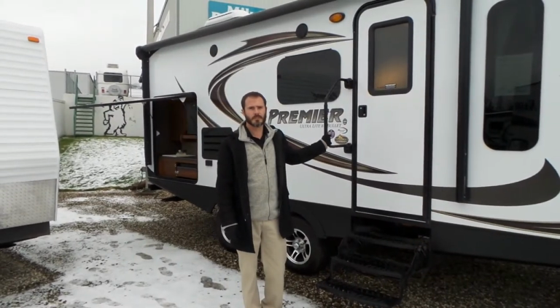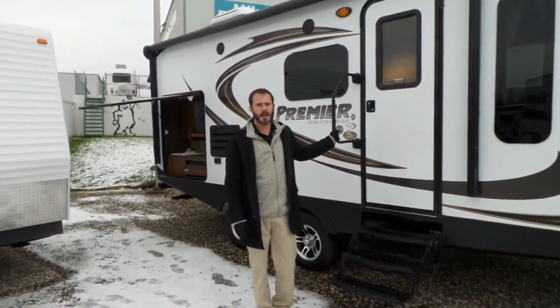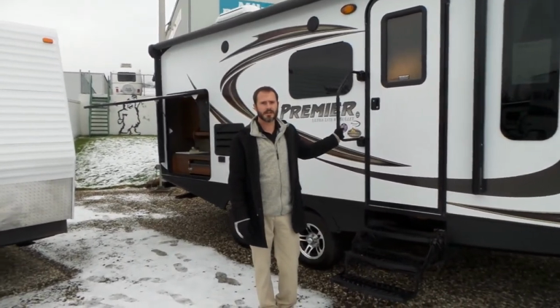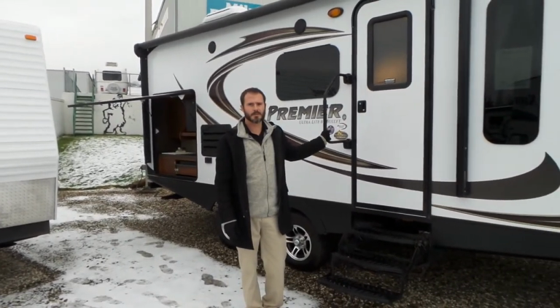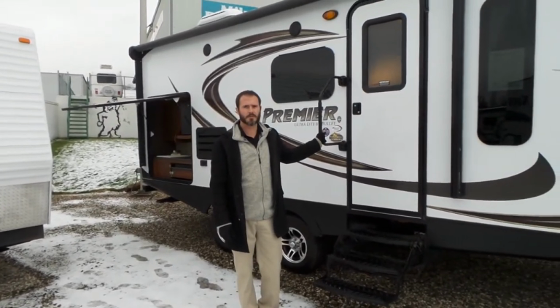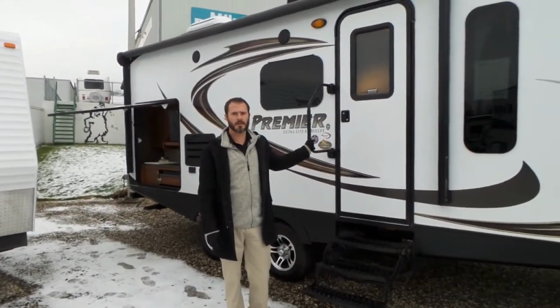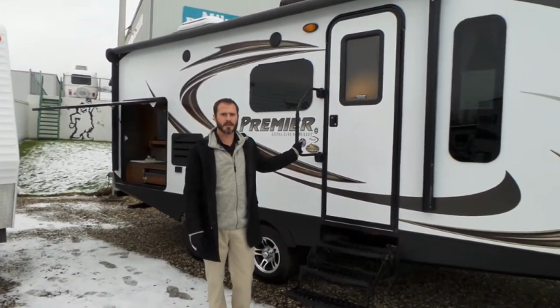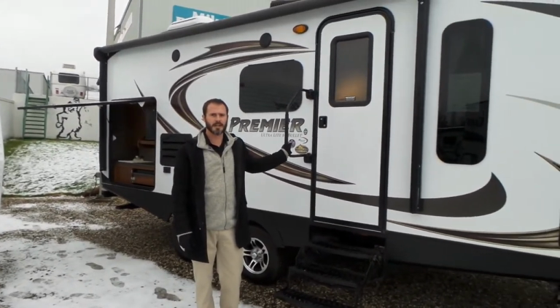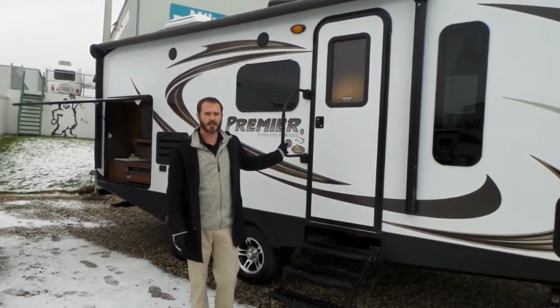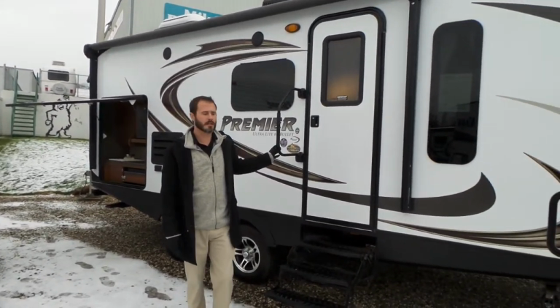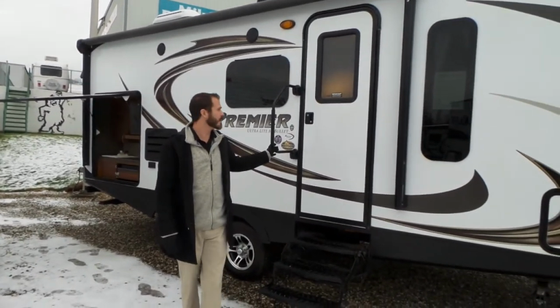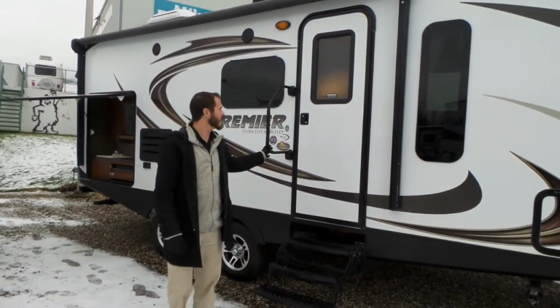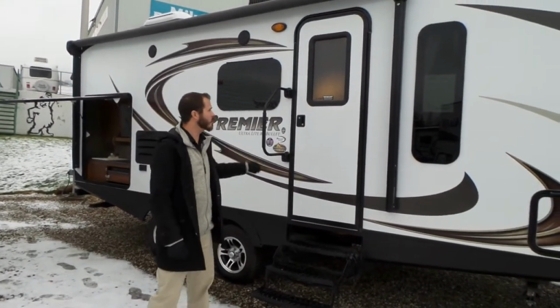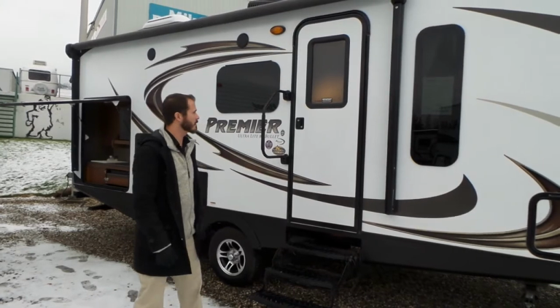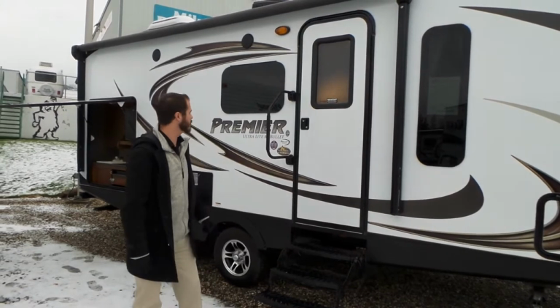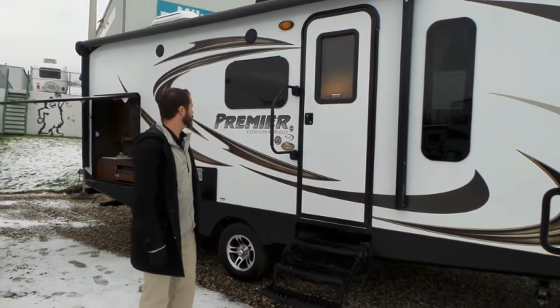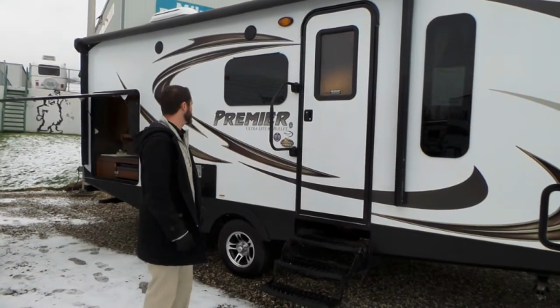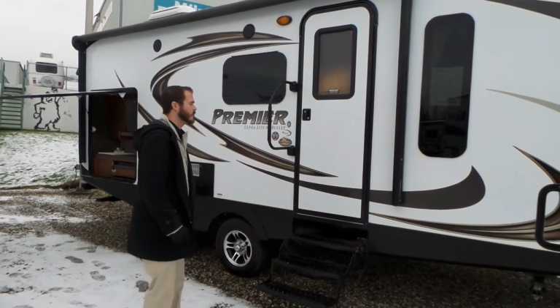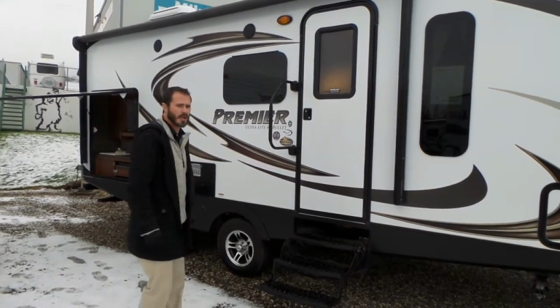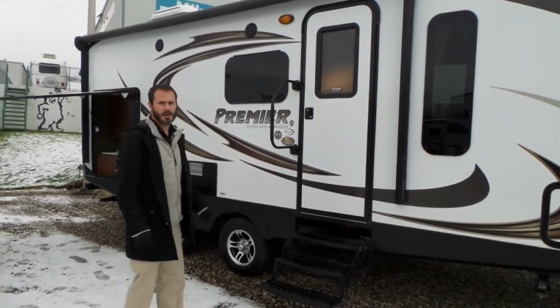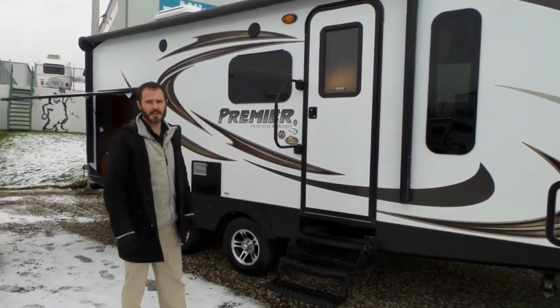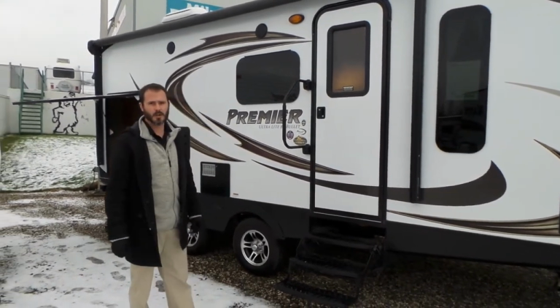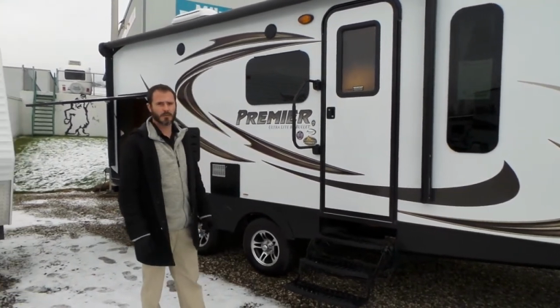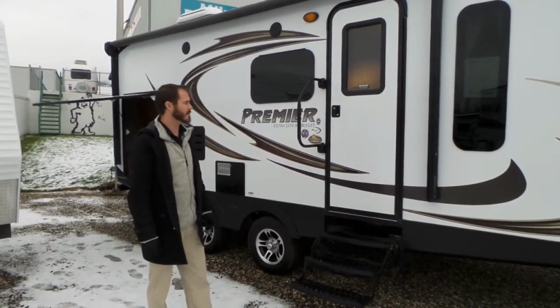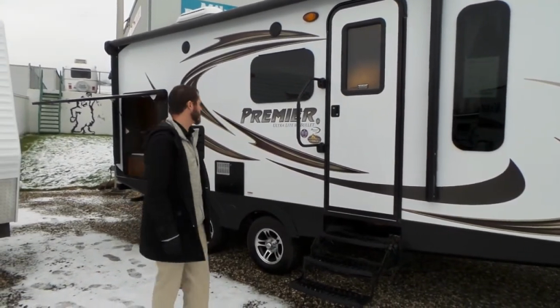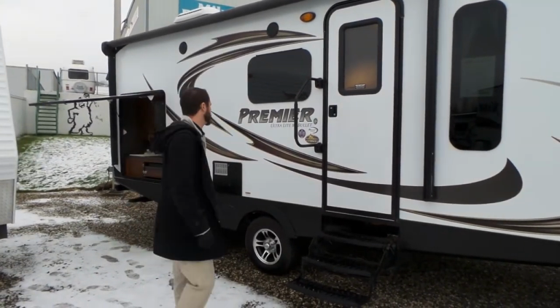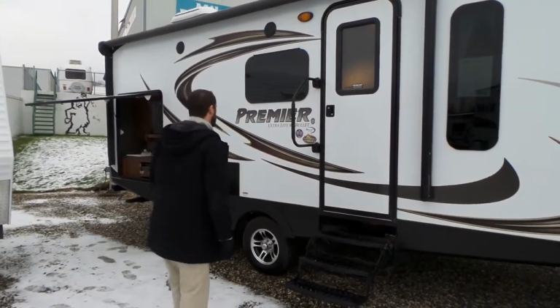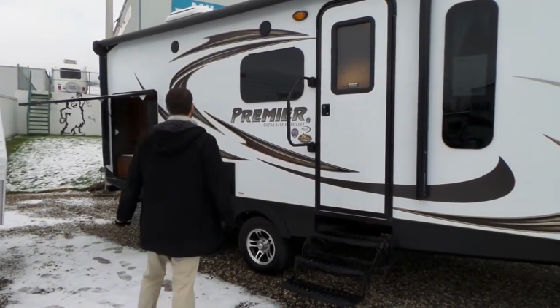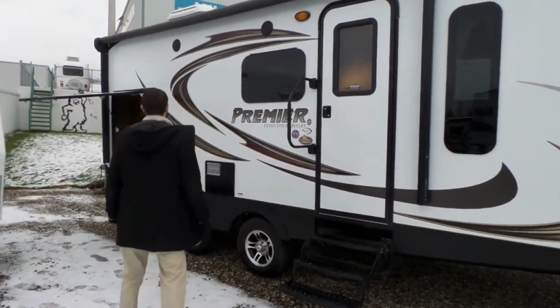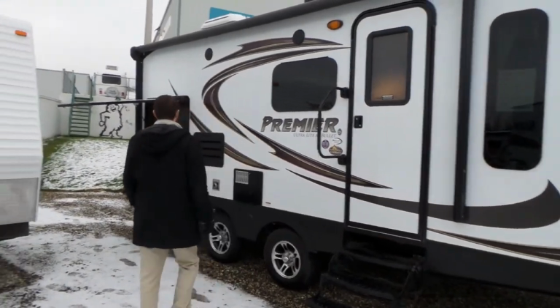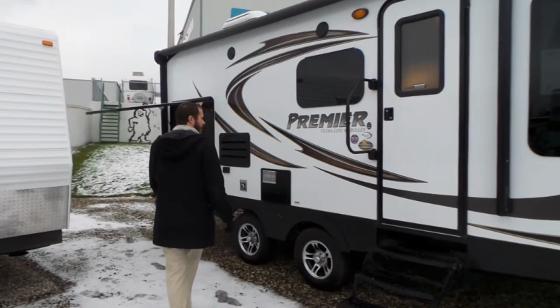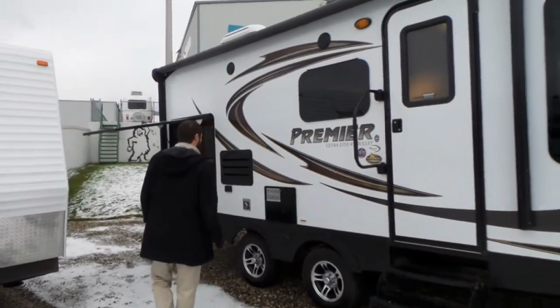Hi, I'm Jeff Roseman with Mike Roseman RV. I'm going to give you a quick walkthrough of a previously-owned 2015 Bullet Premier. It's a 22 RVER model.